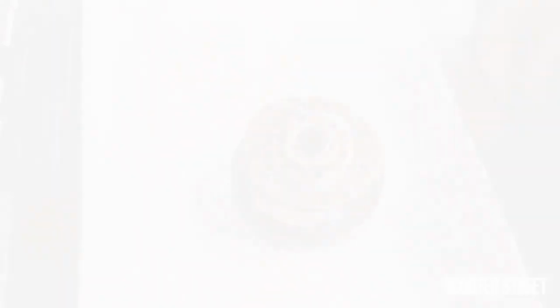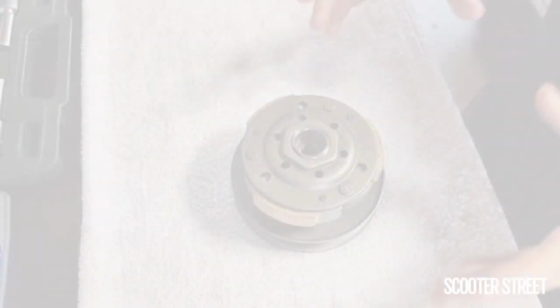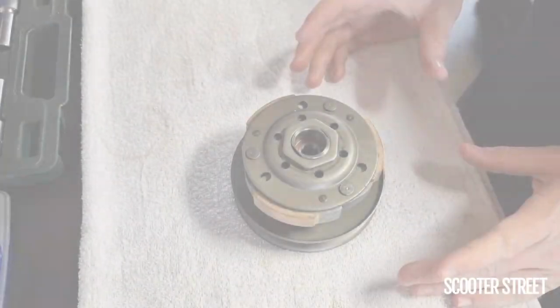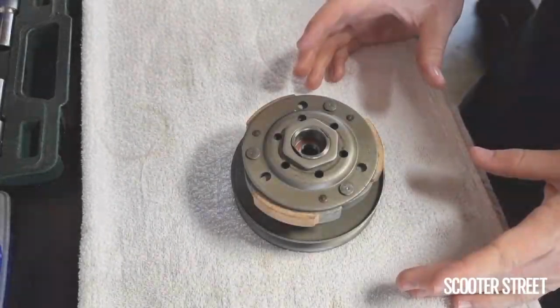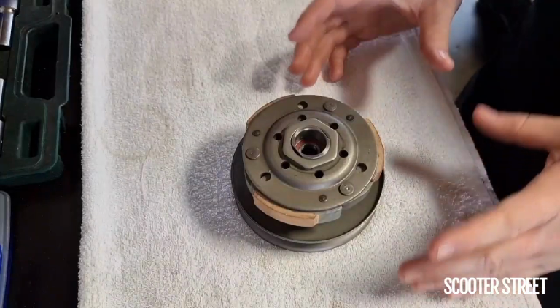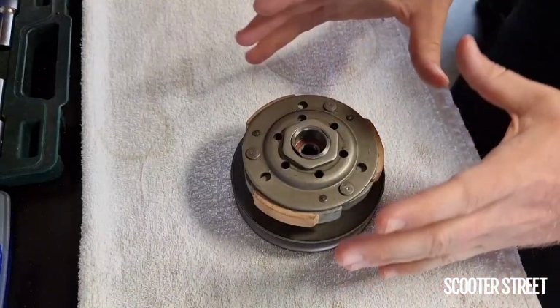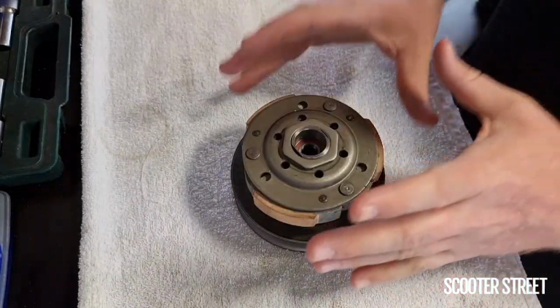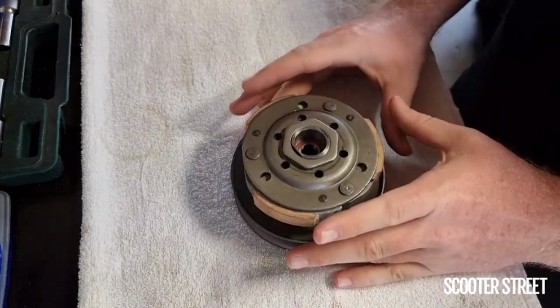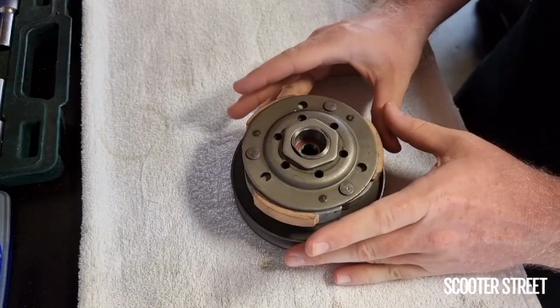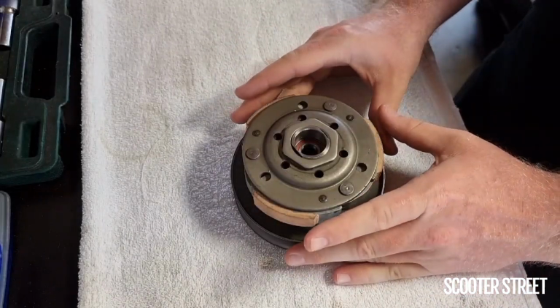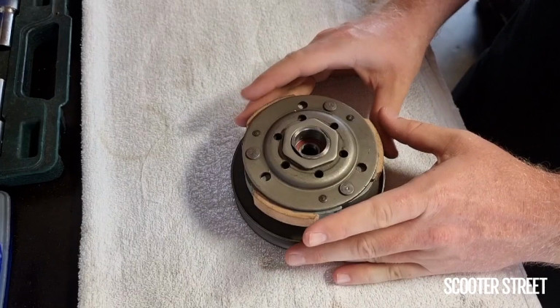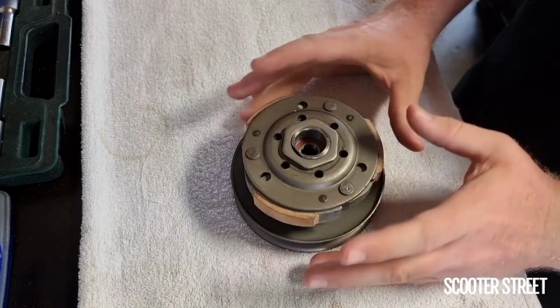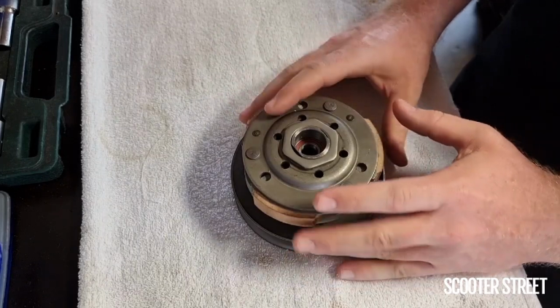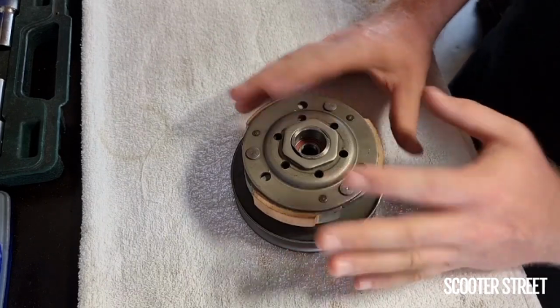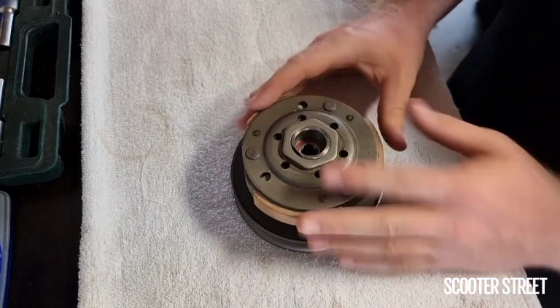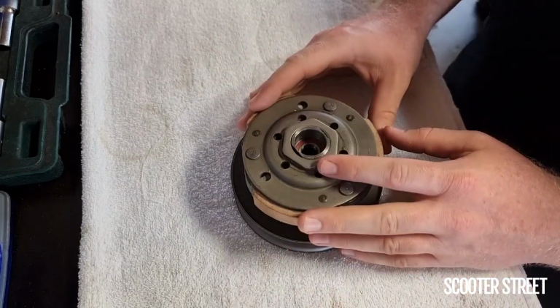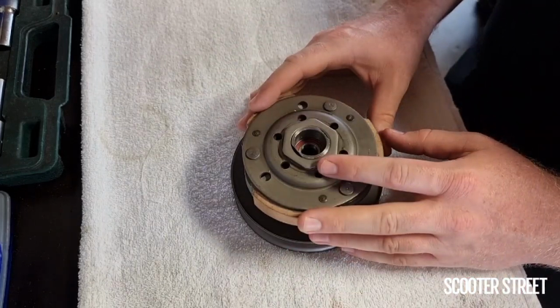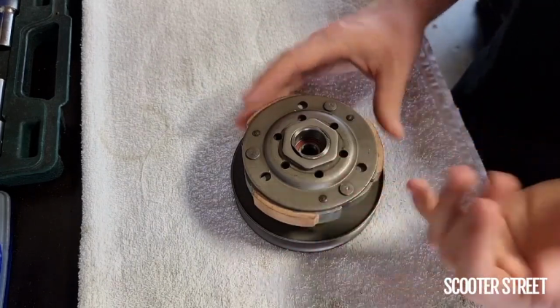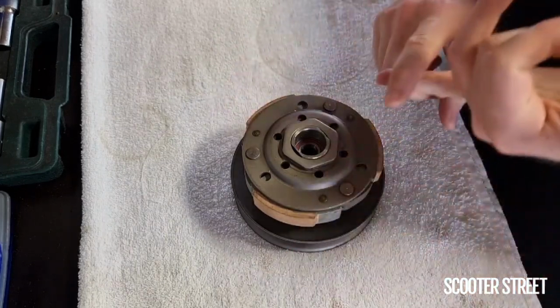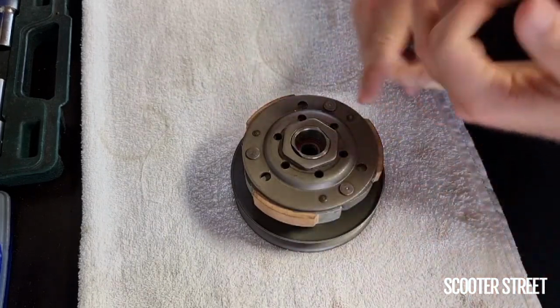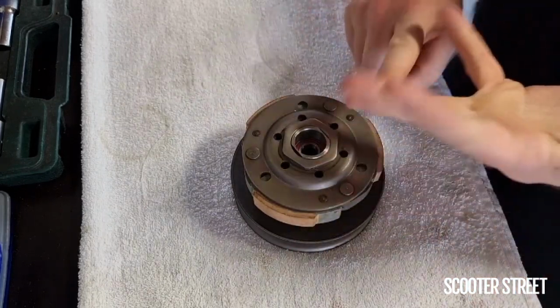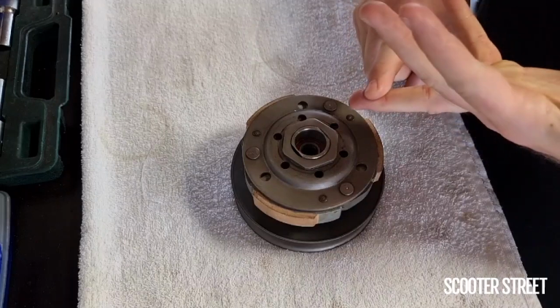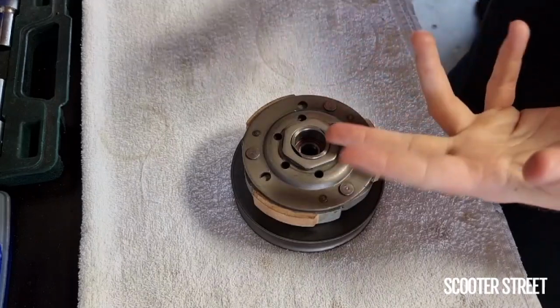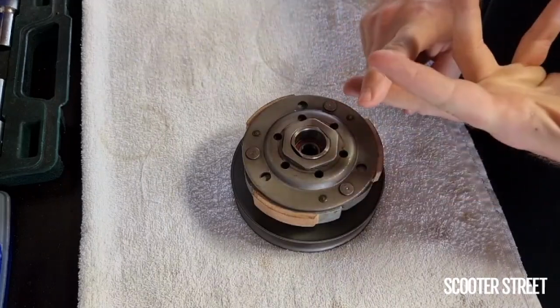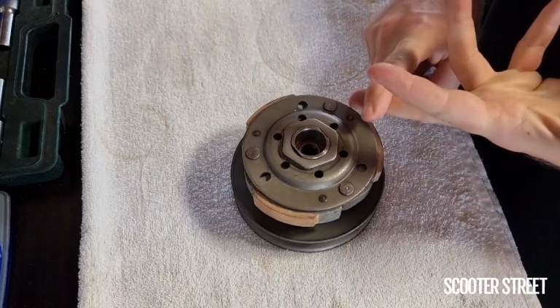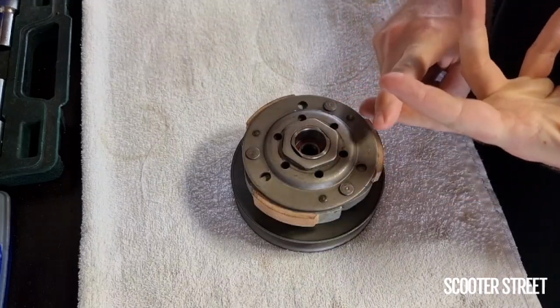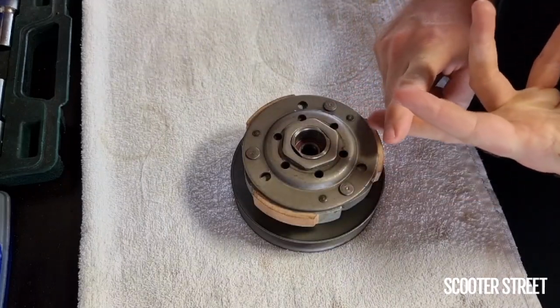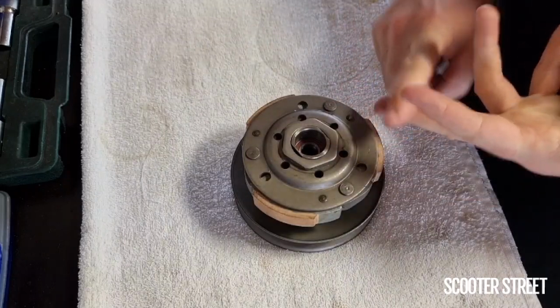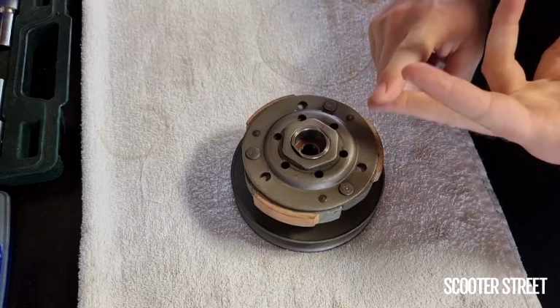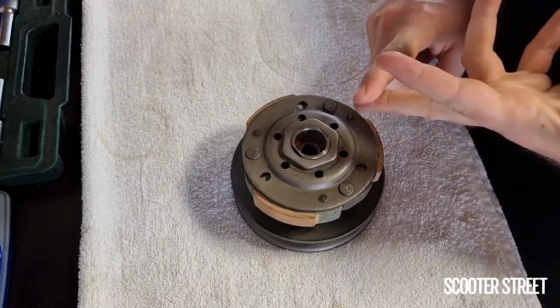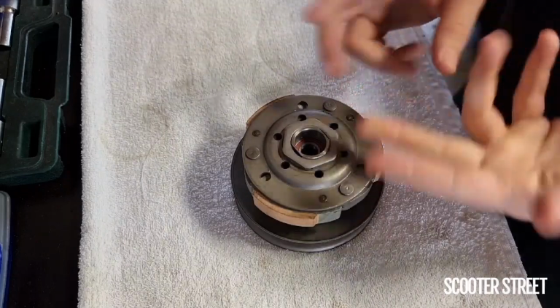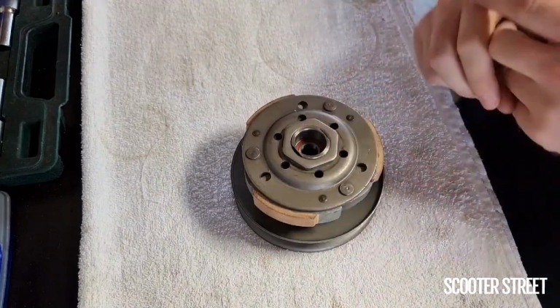Hey guys, ScooterStreet here. I wanted to do a quick video today on the rear torque driver for the Minarelli engine, which is the engine that you find in scooters such as the Yamaha Aerox, Jog, and many other makes and models of scooters like the Adli or the Bug scooters.